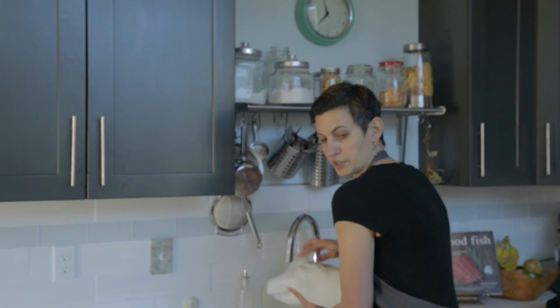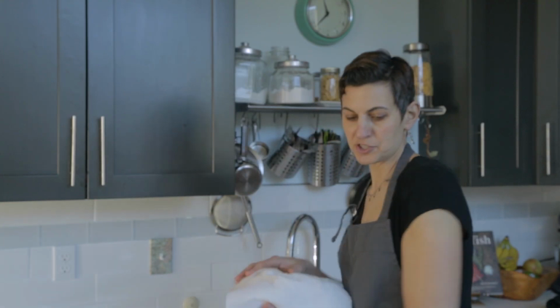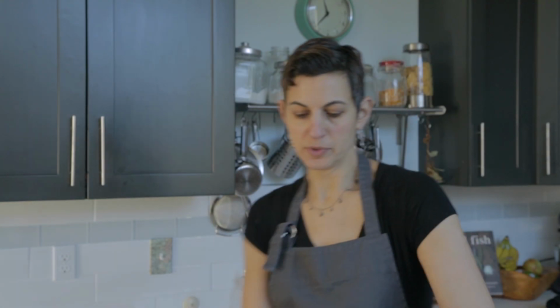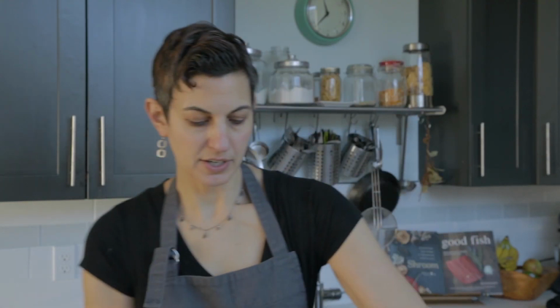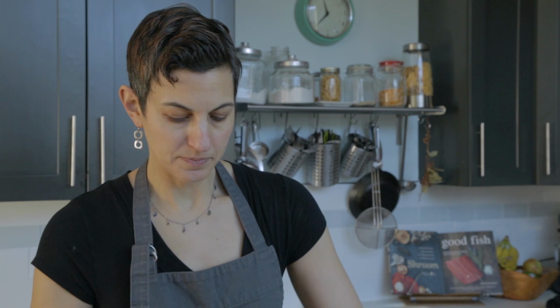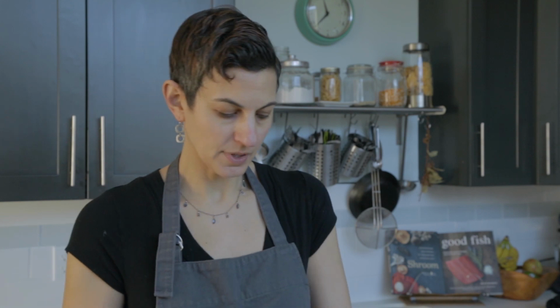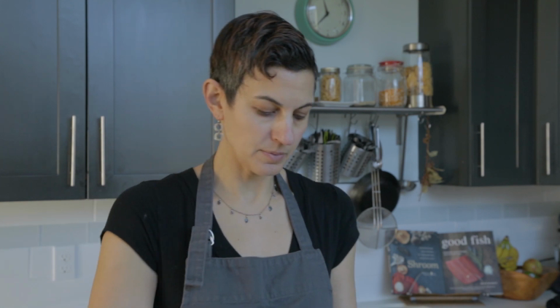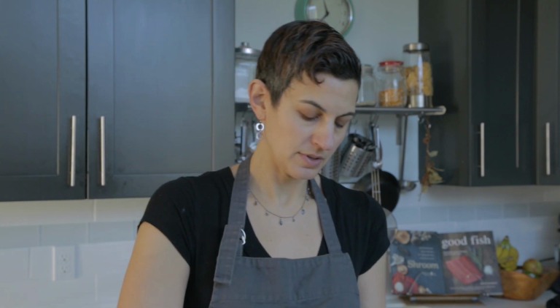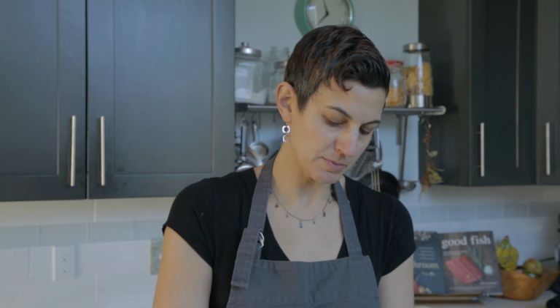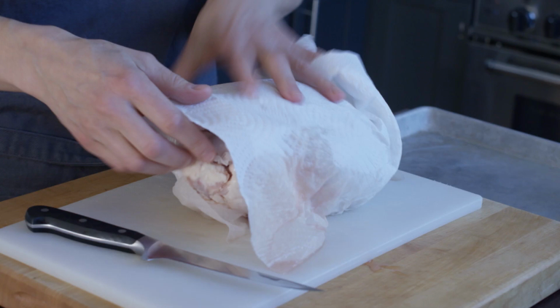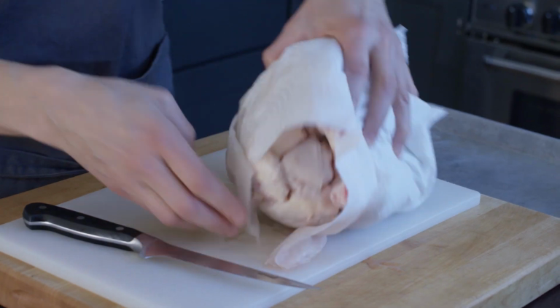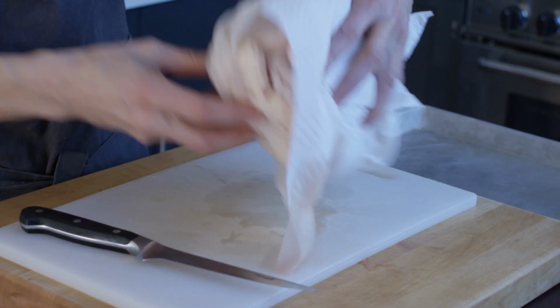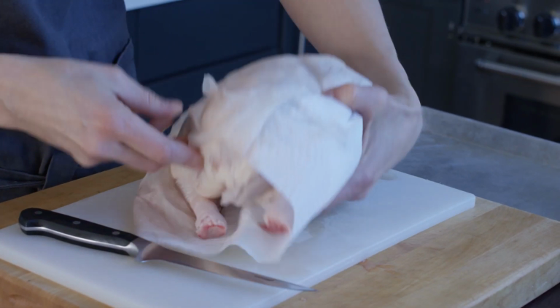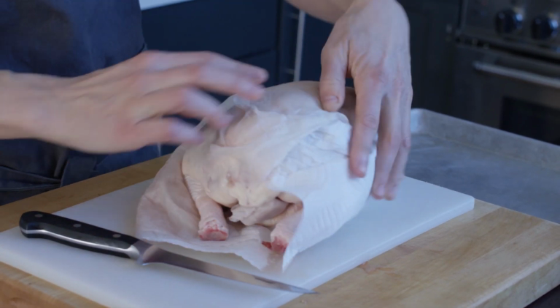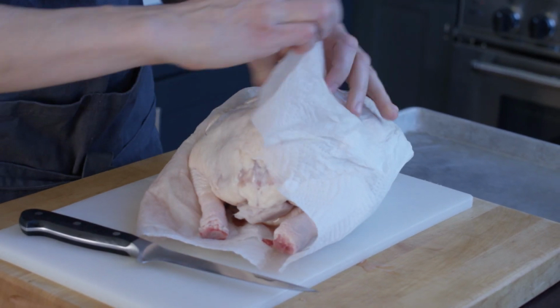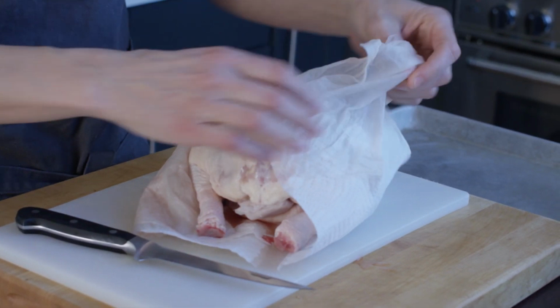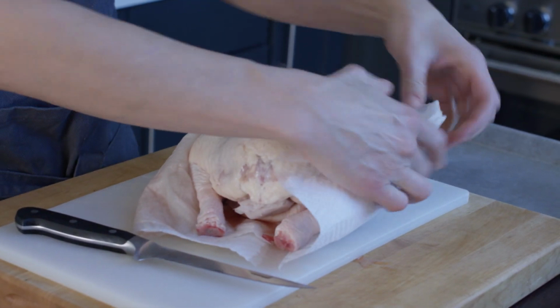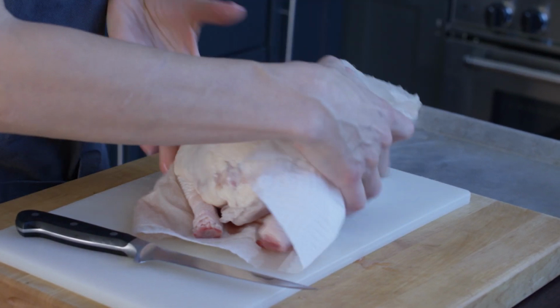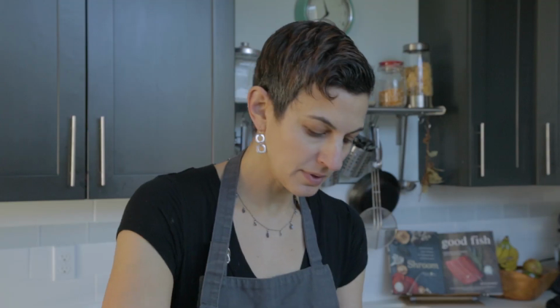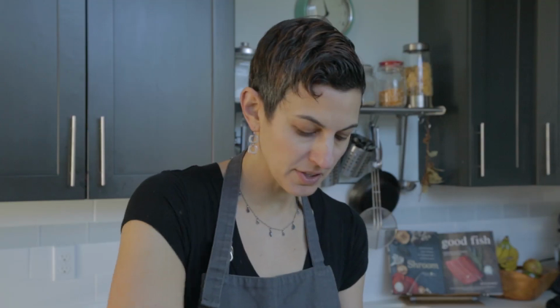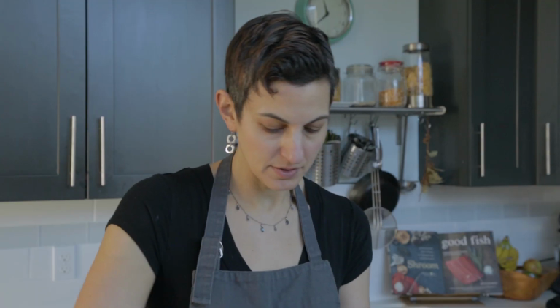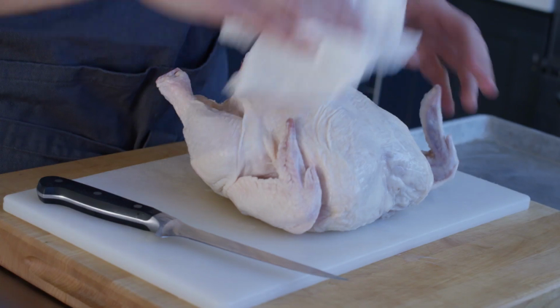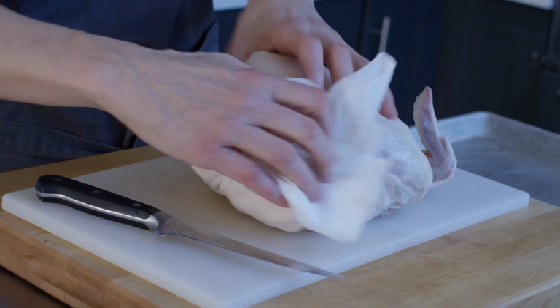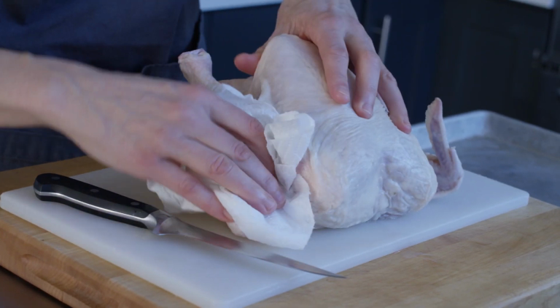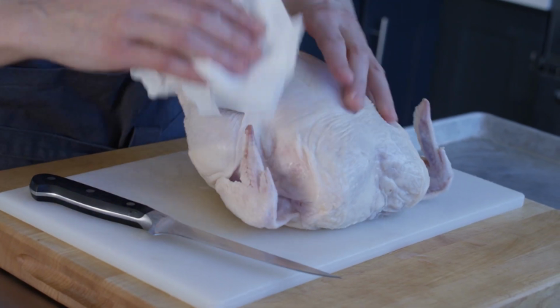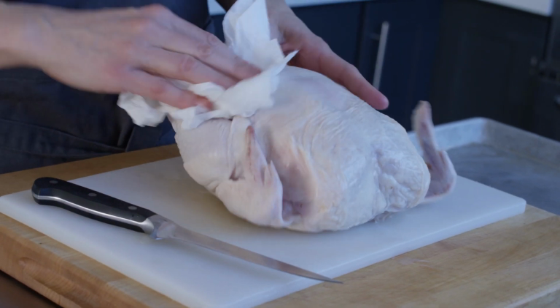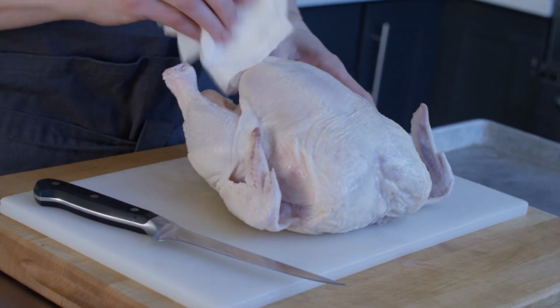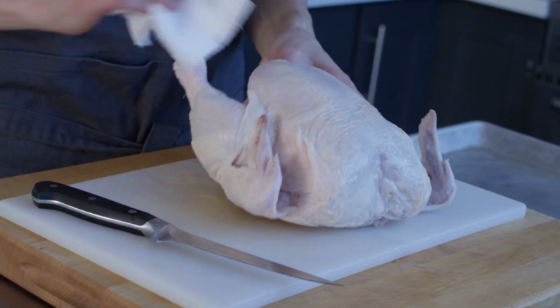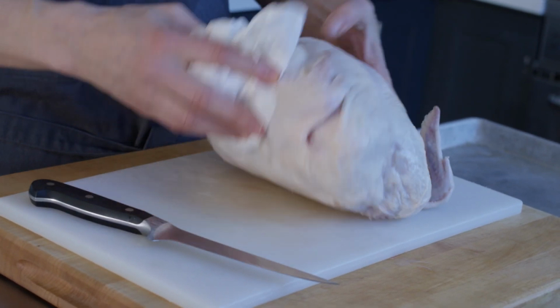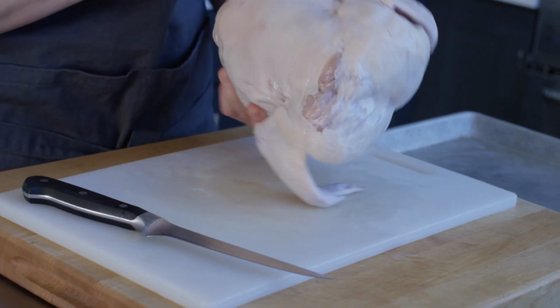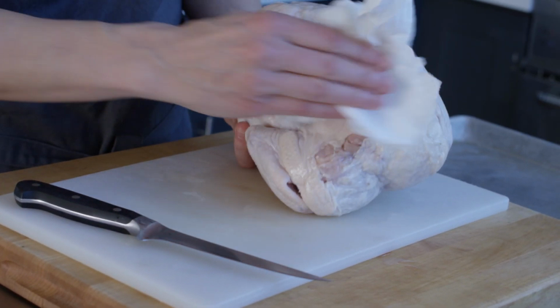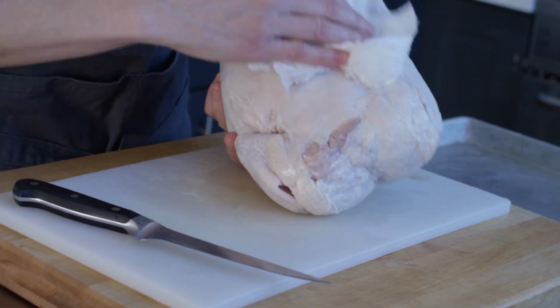Grab the chicken — I have some paper towels on it to dry it off a little bit. Give the chicken a nice pat dry so that you can handle it more easily.